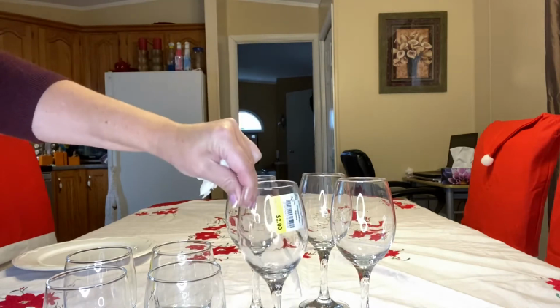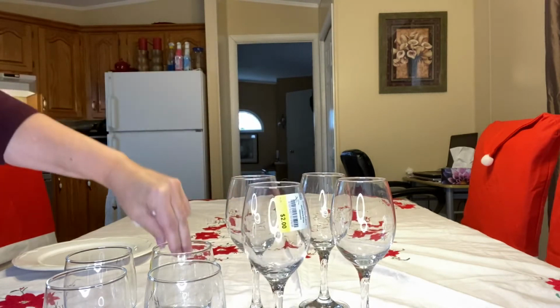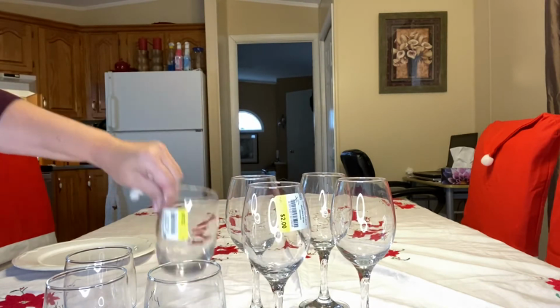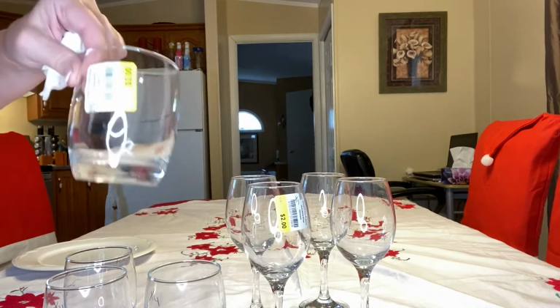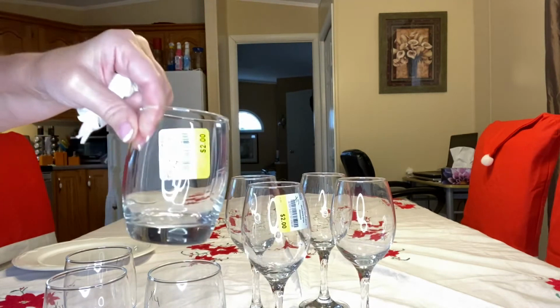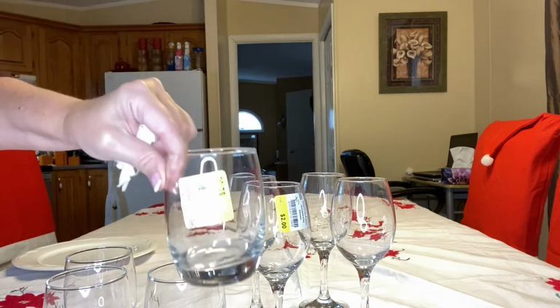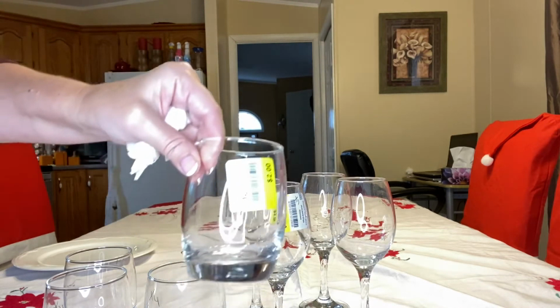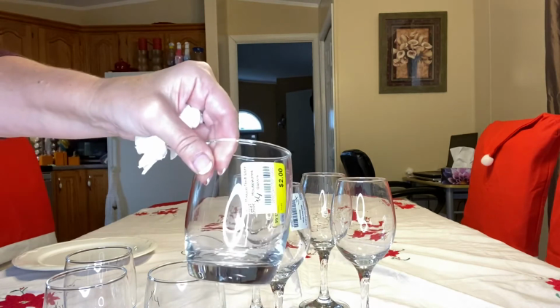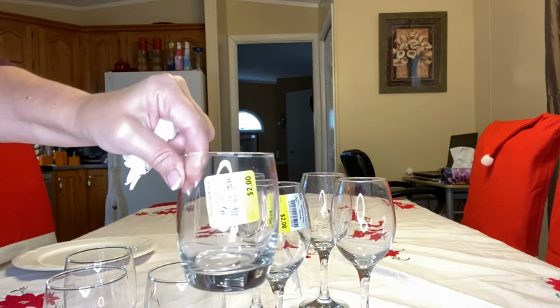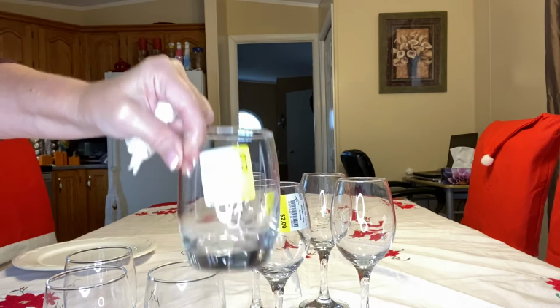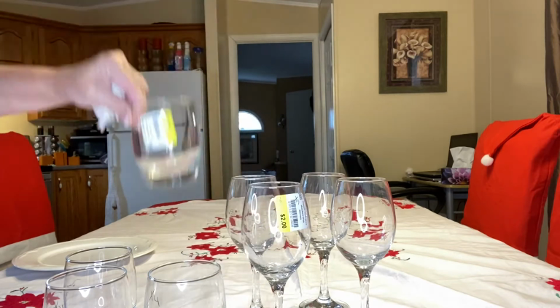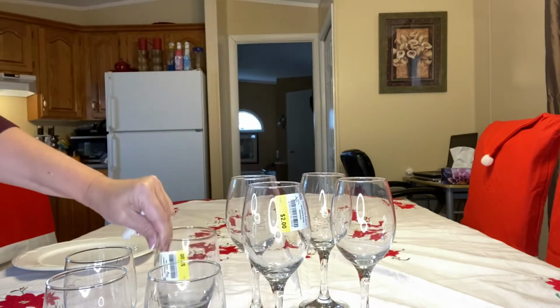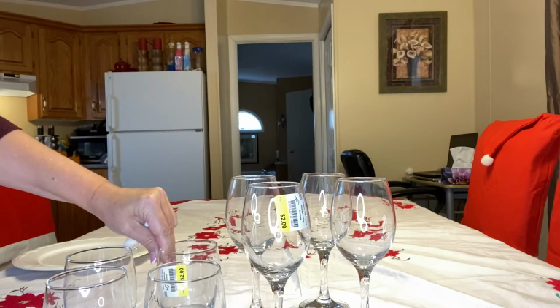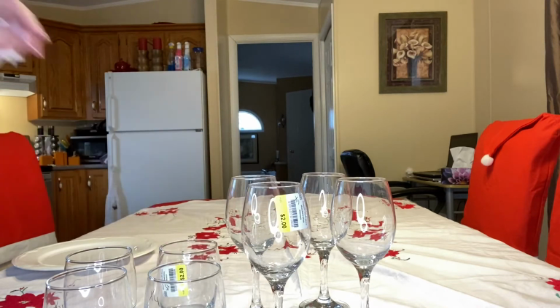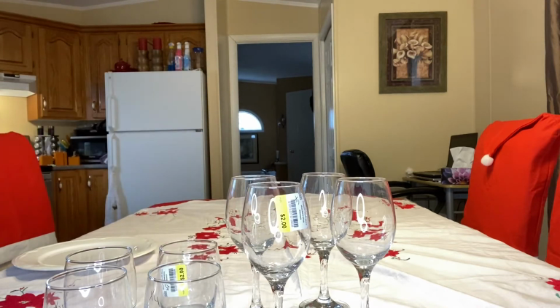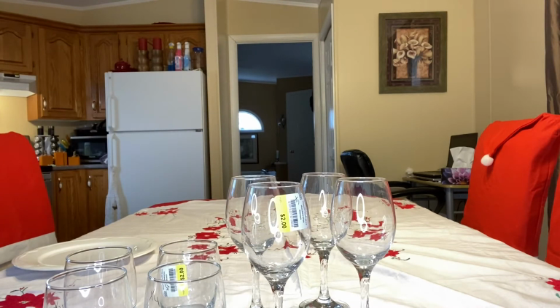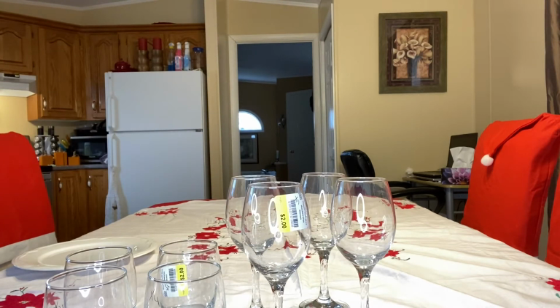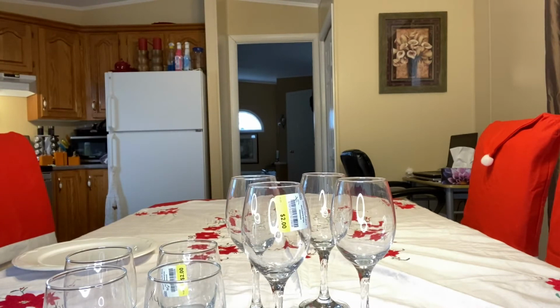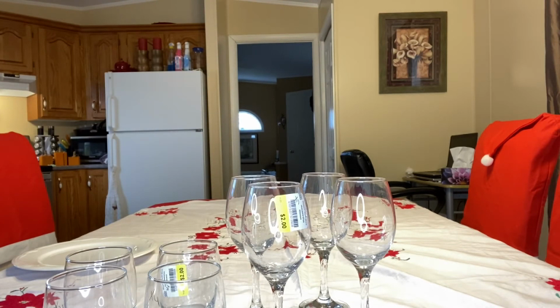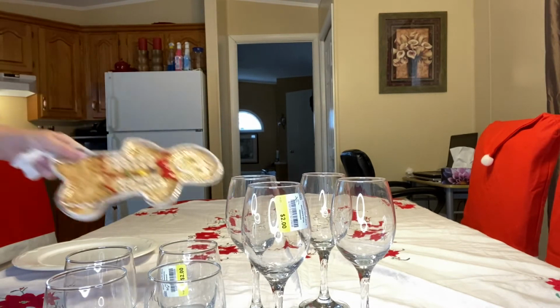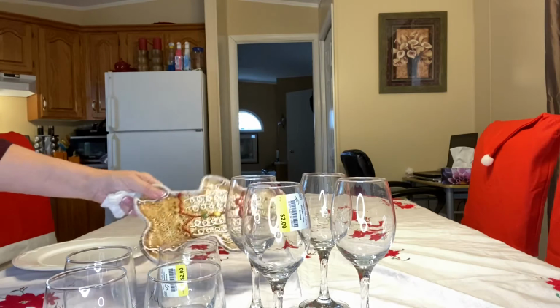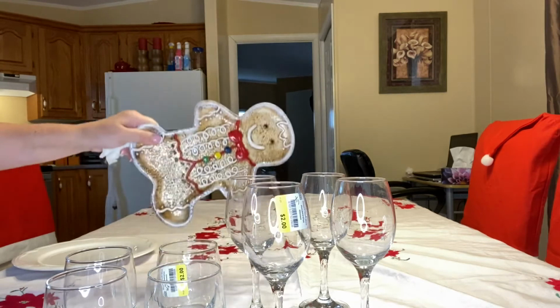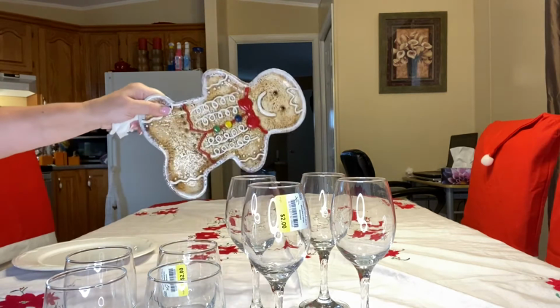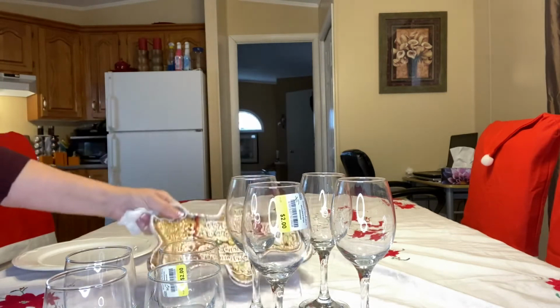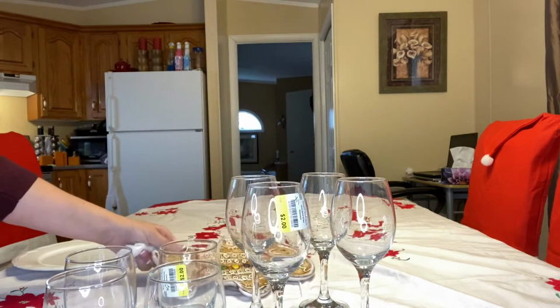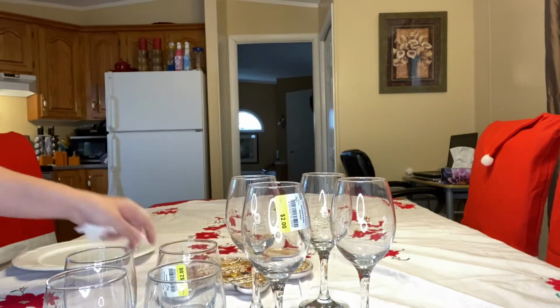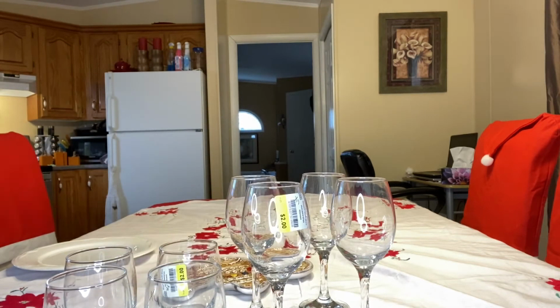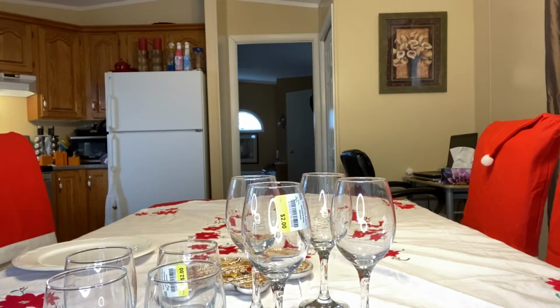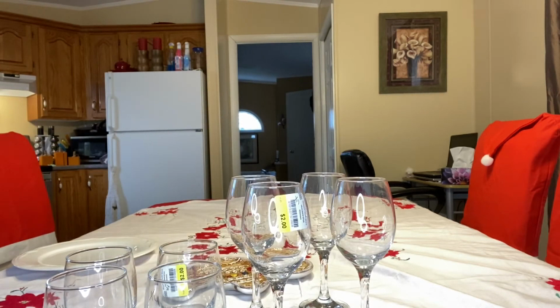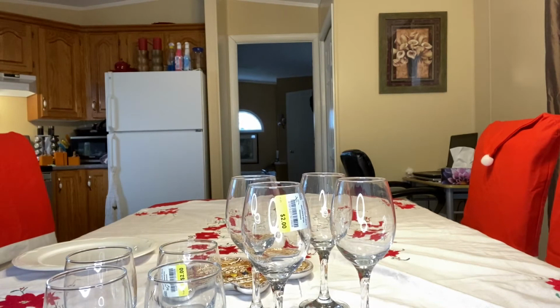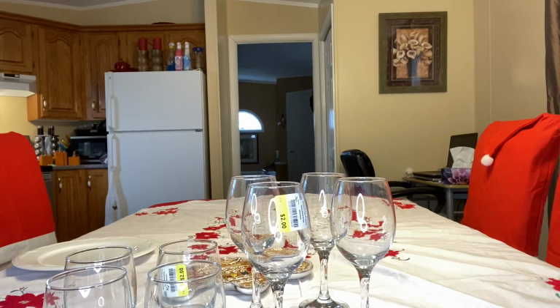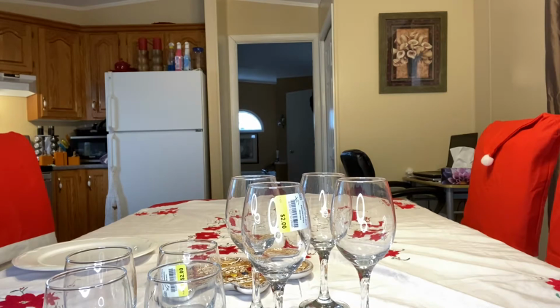I also found these four wine glasses for two dollars and matching water glasses also for two dollars. So you can definitely put a fabulous Christmas place setting together for under twenty dollars.